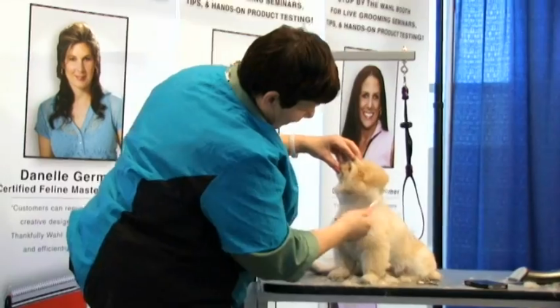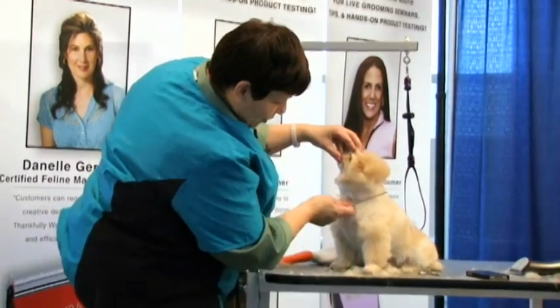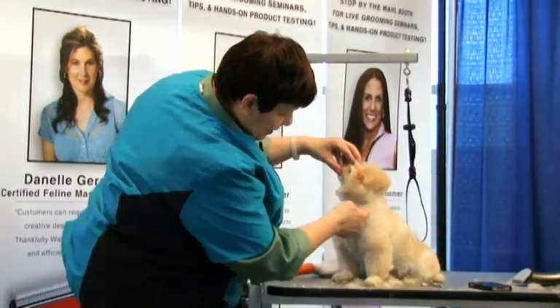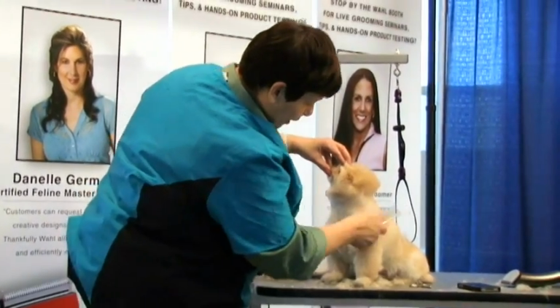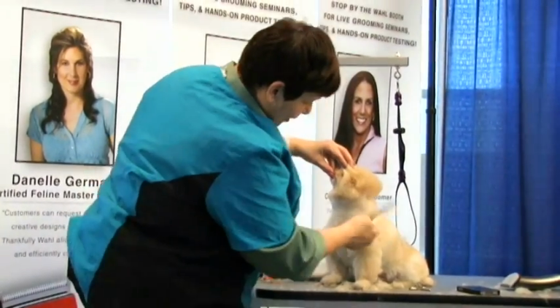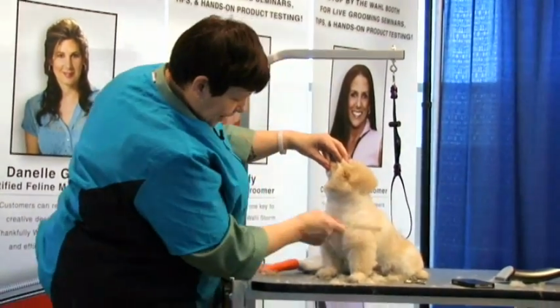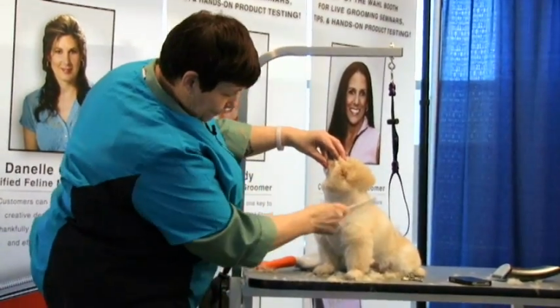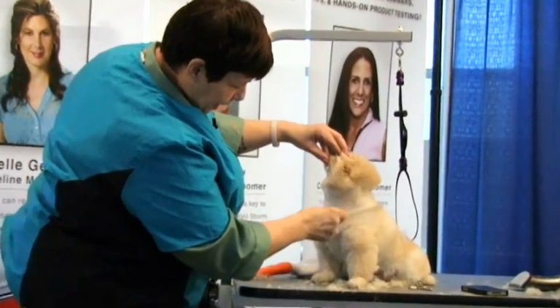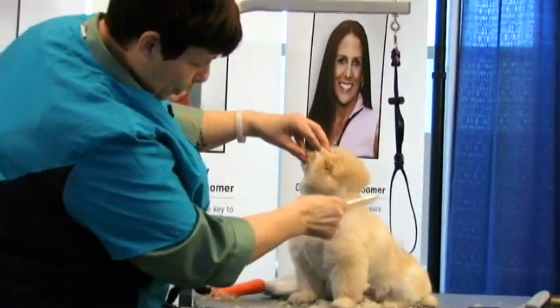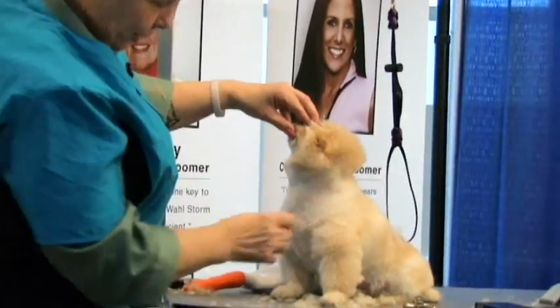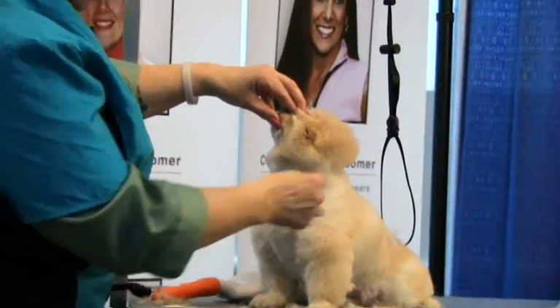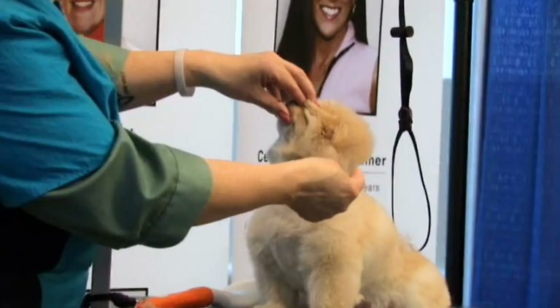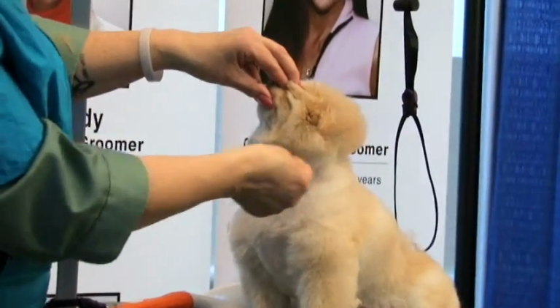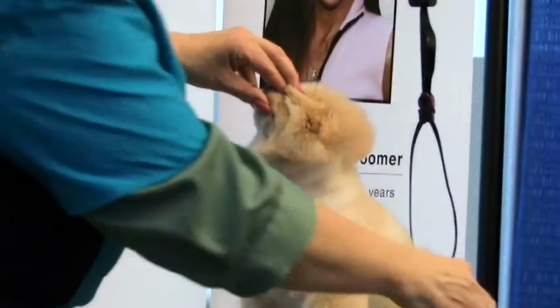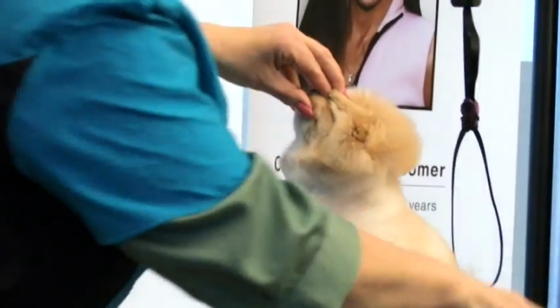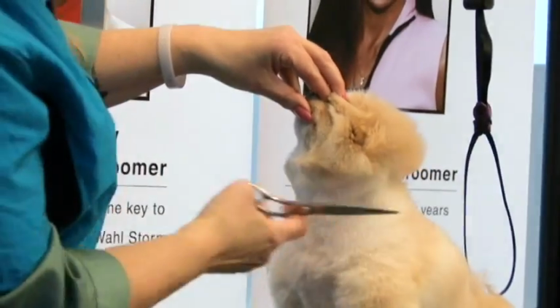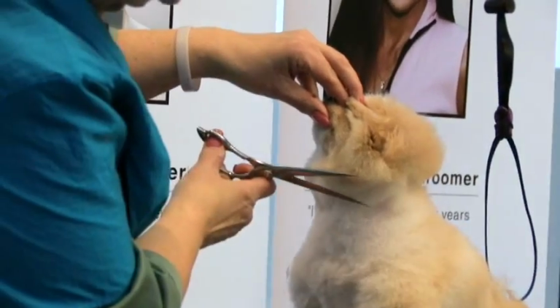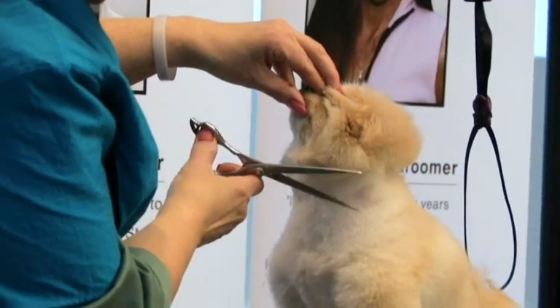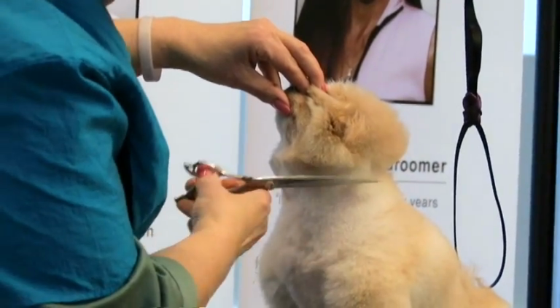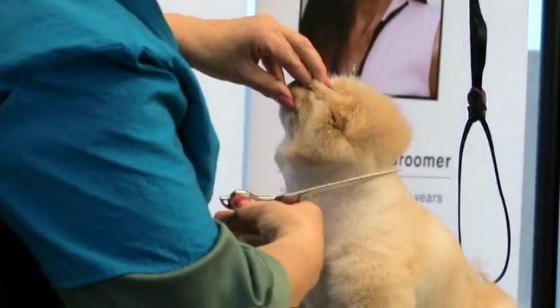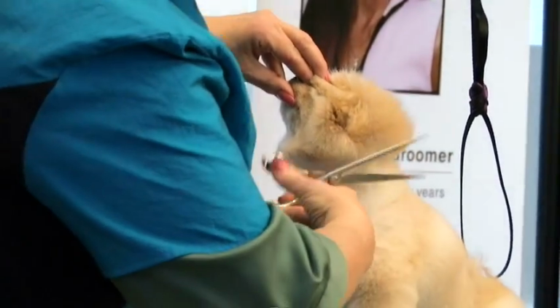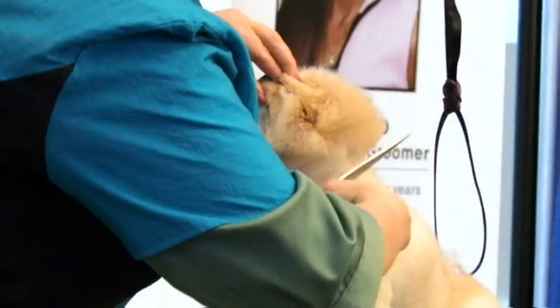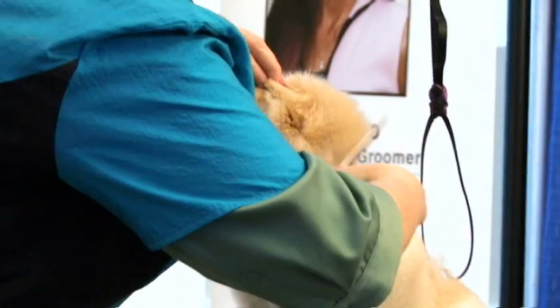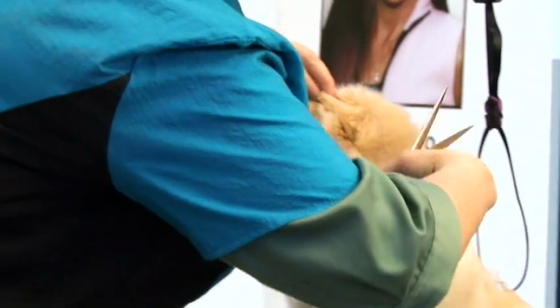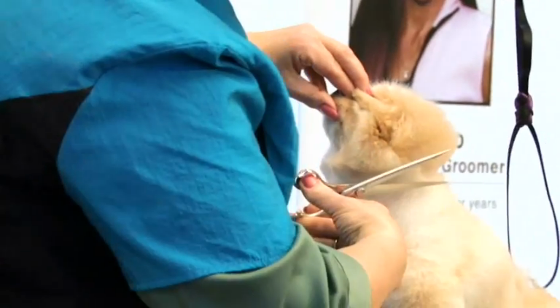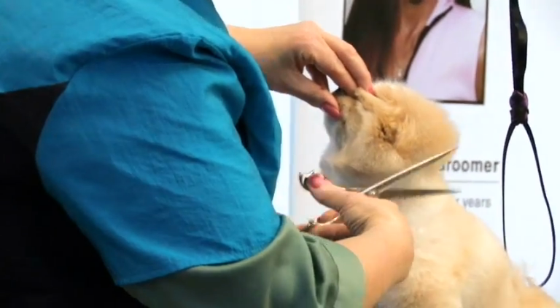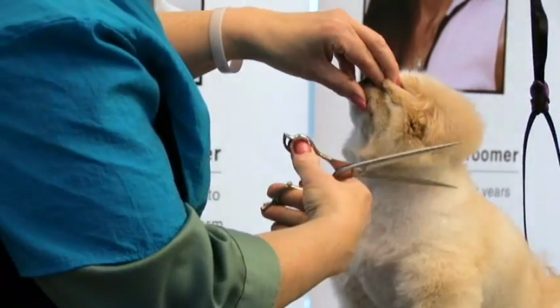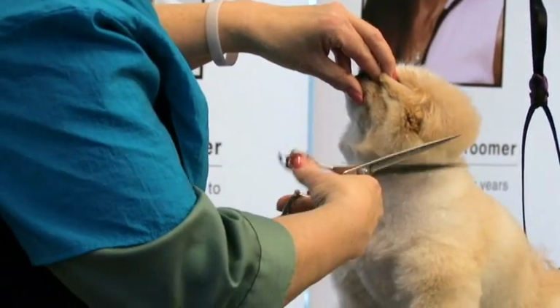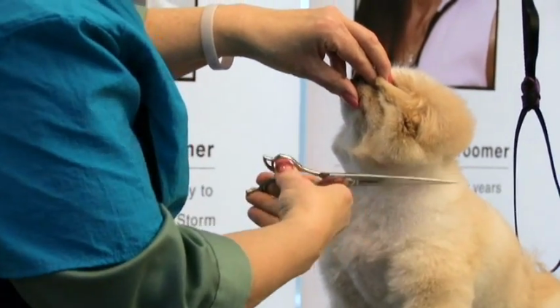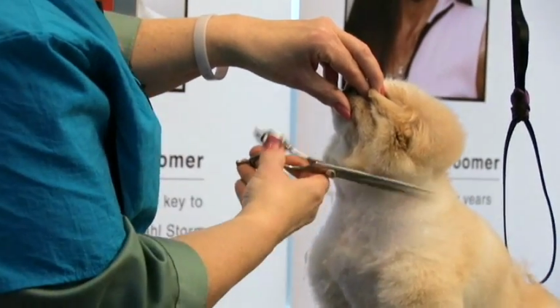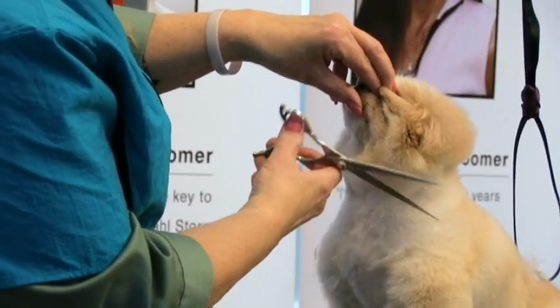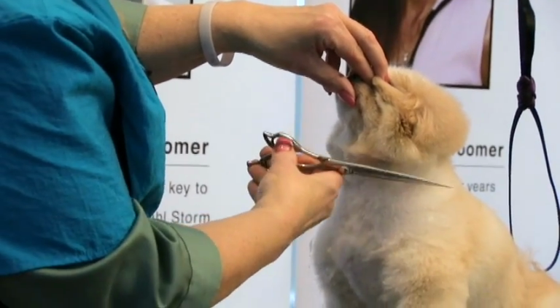Now I want to make sure that this is pulling all together. When I pull the ear forward and comb it out, I have this ridge — I don't want that. I want that all pulled up, because when she shakes her head out, I want it to all come together.